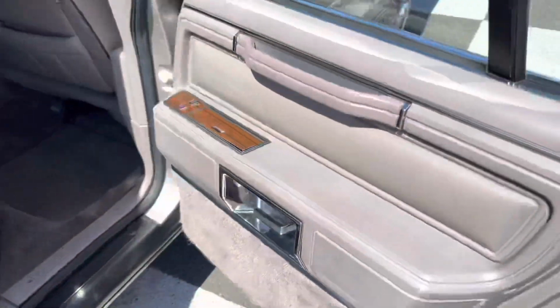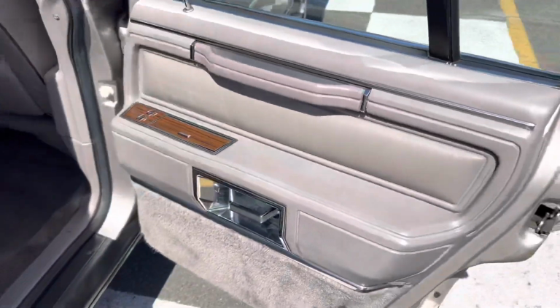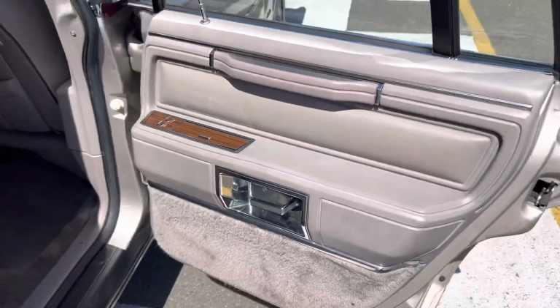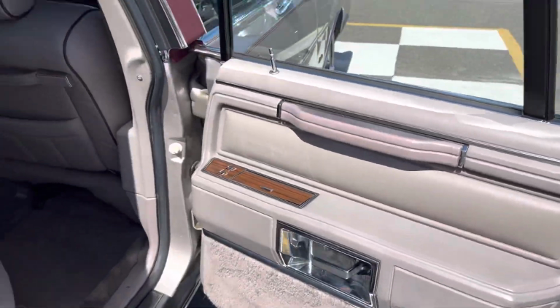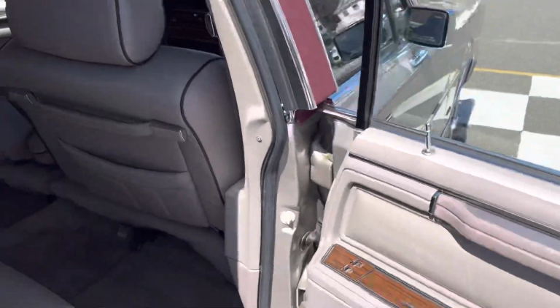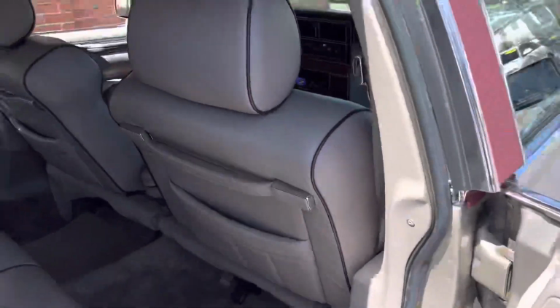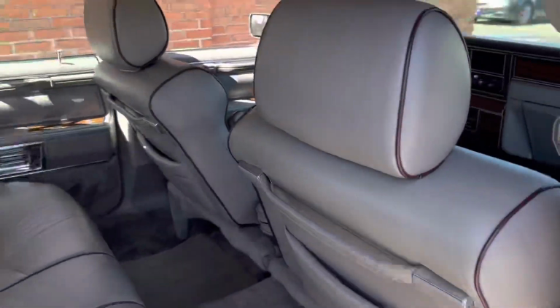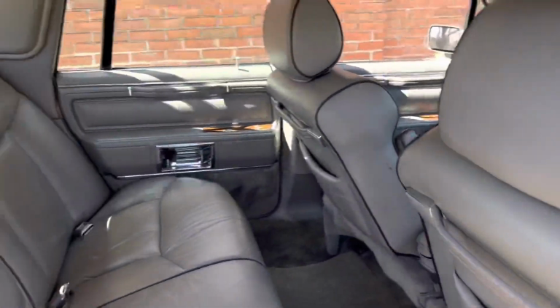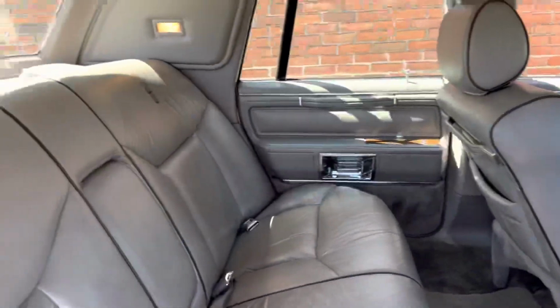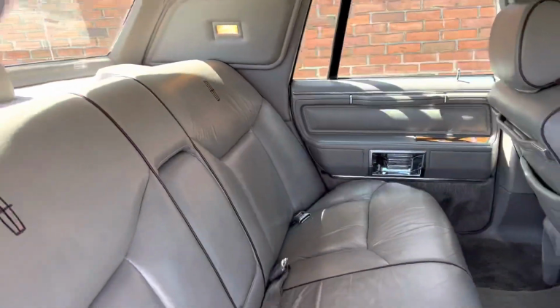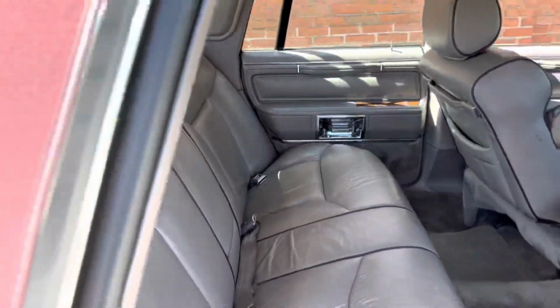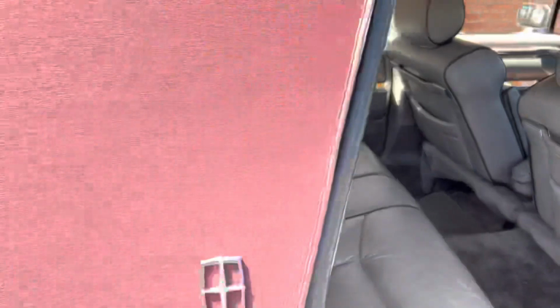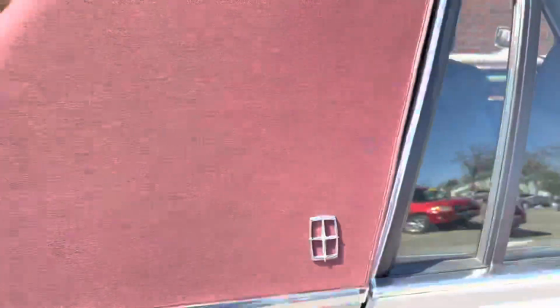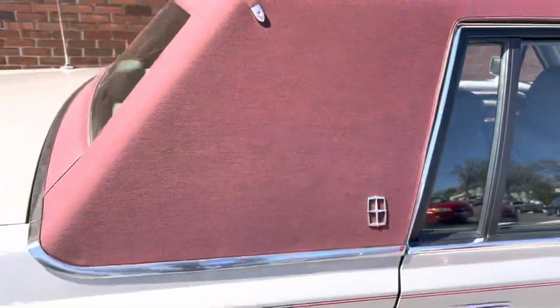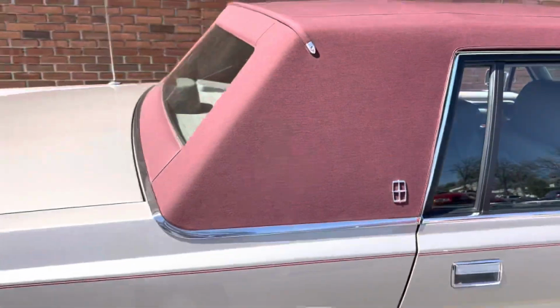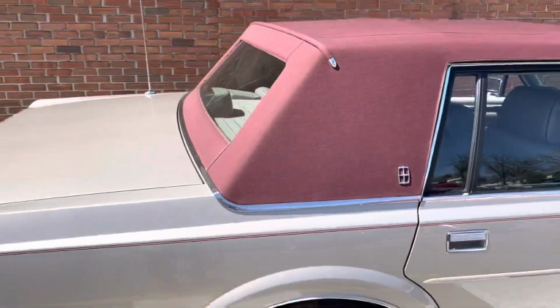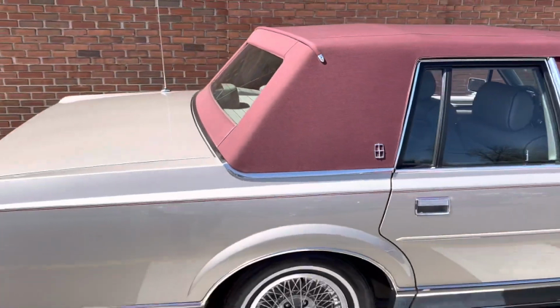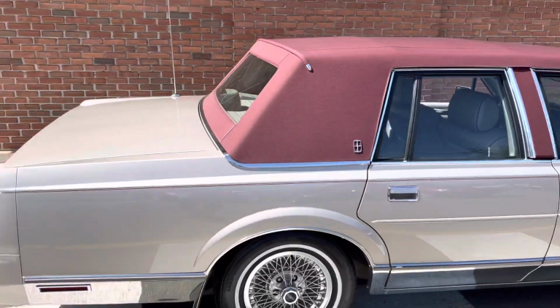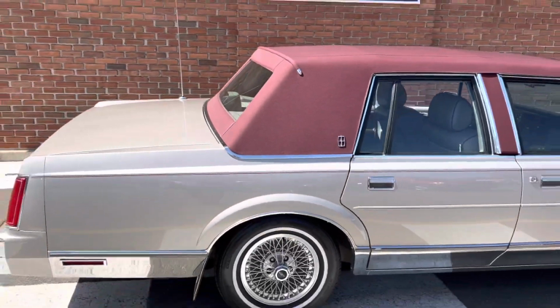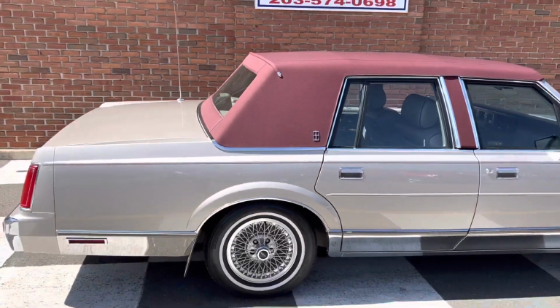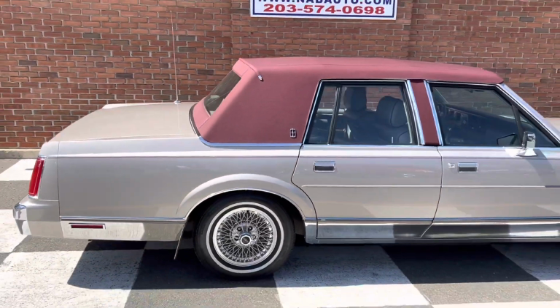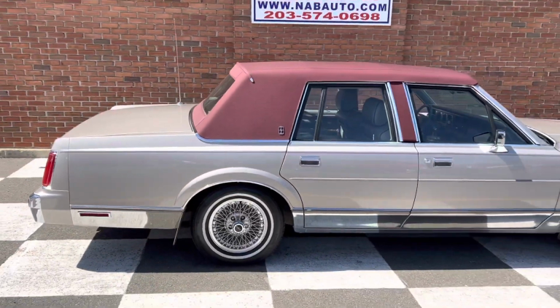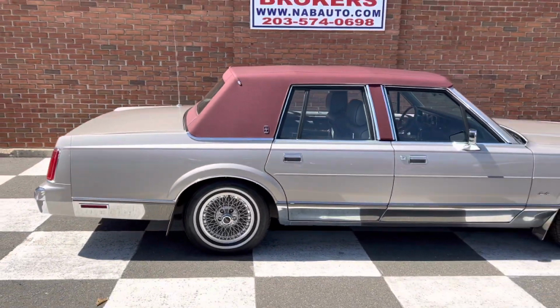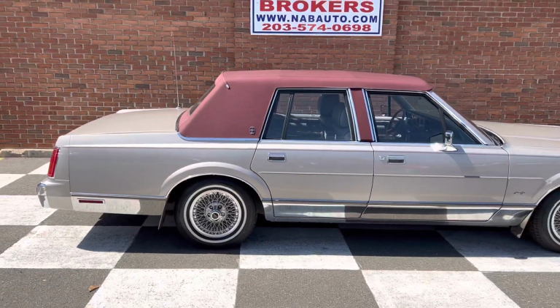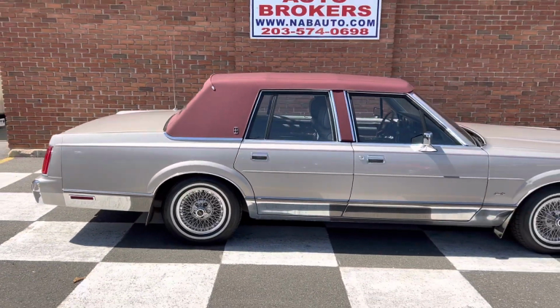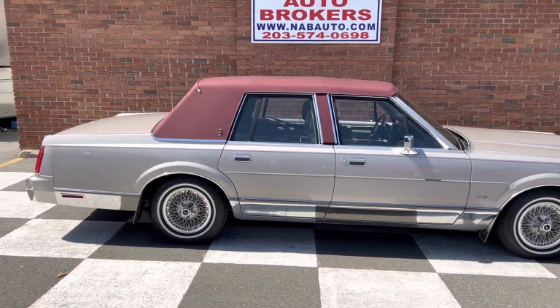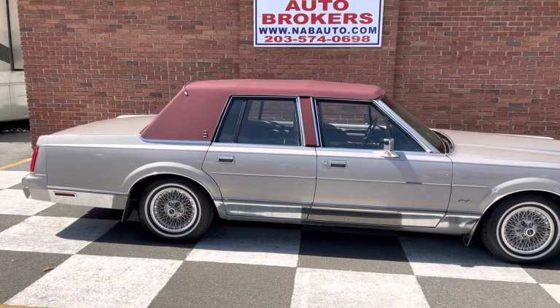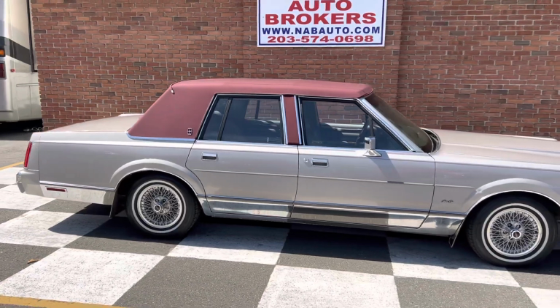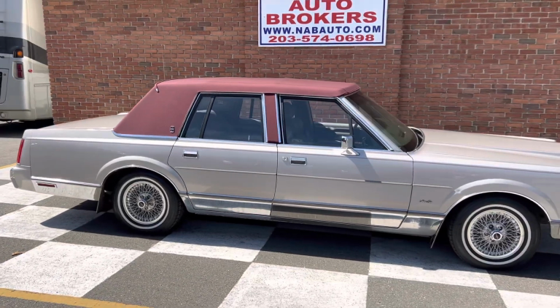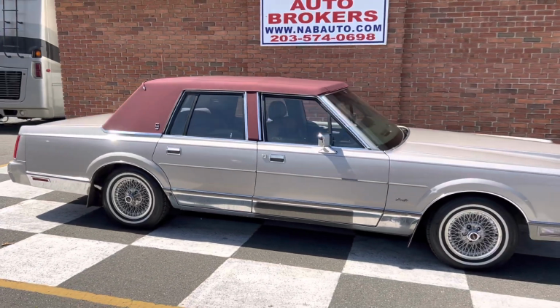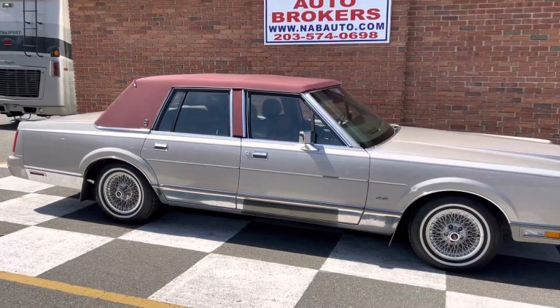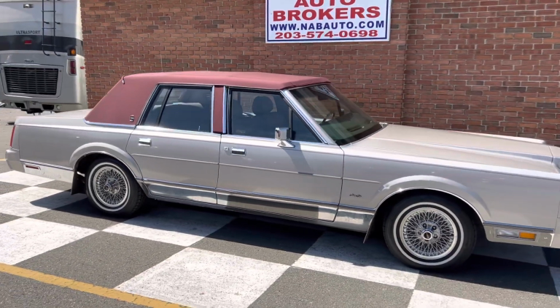Anyone looking for a Lincoln Town Car? Absolutely no disappointments. This car has just 64,000 miles, I believe.